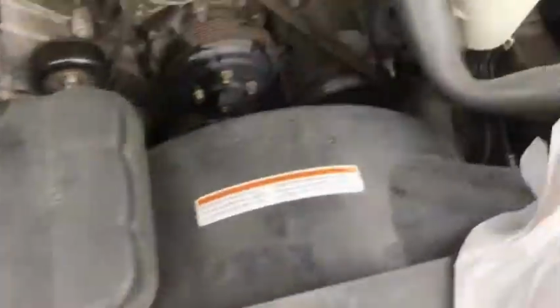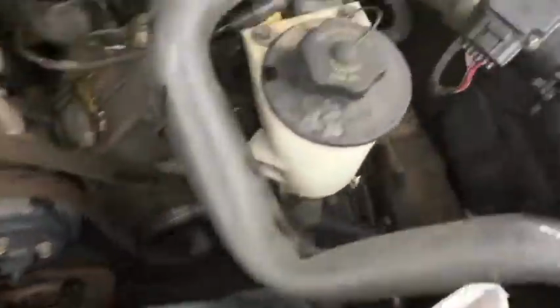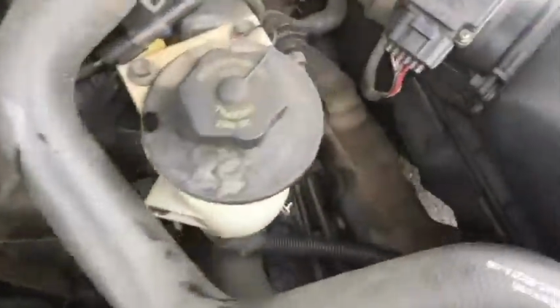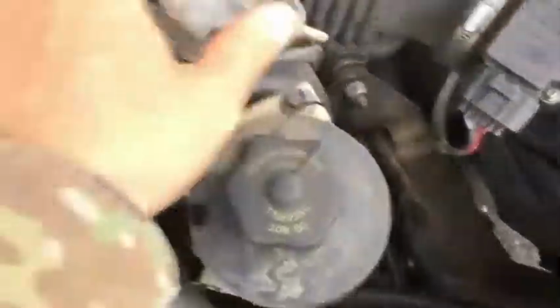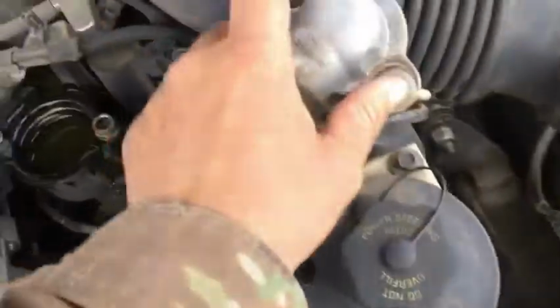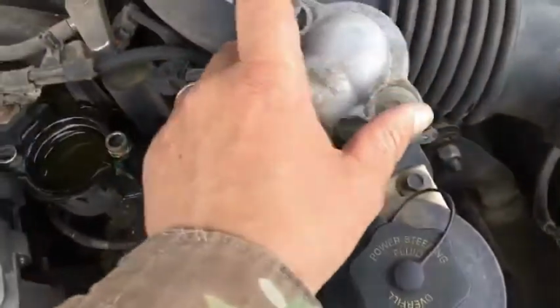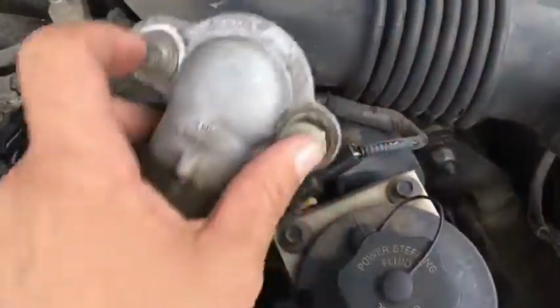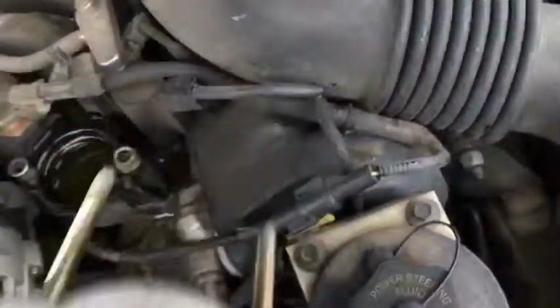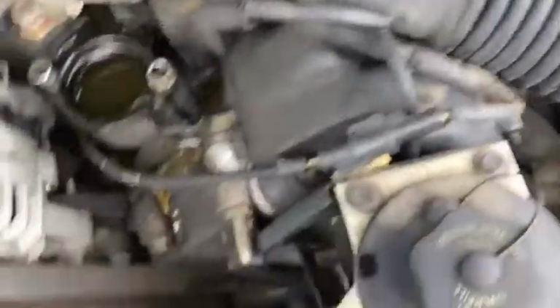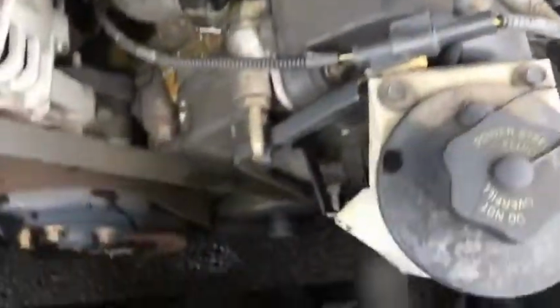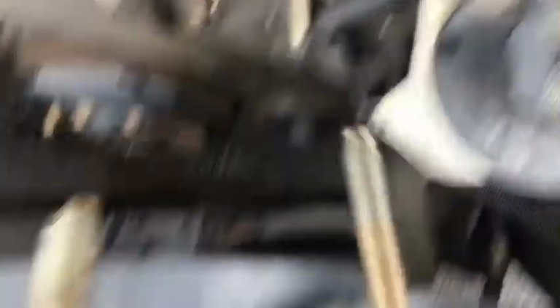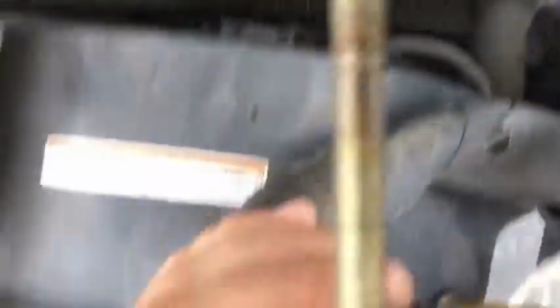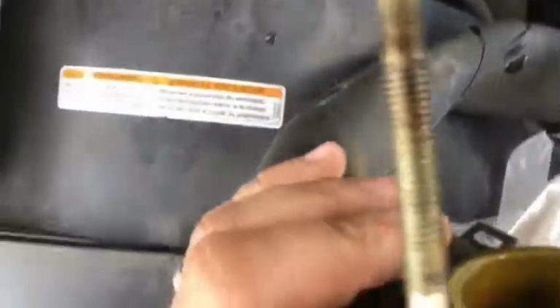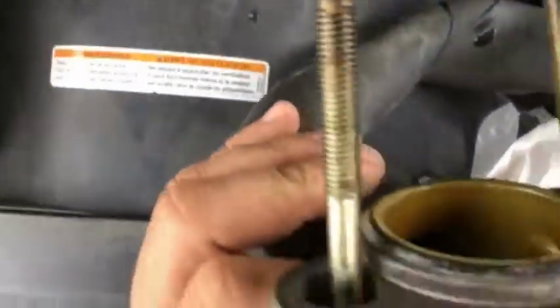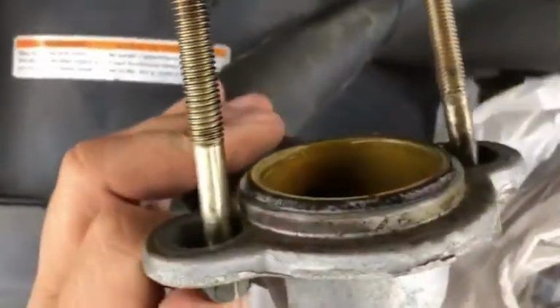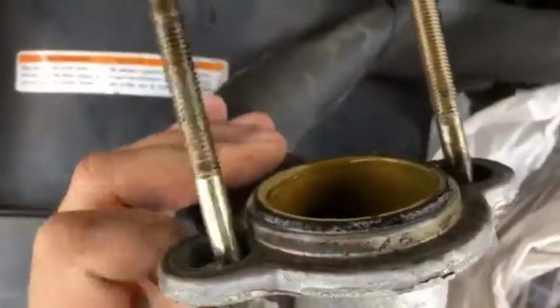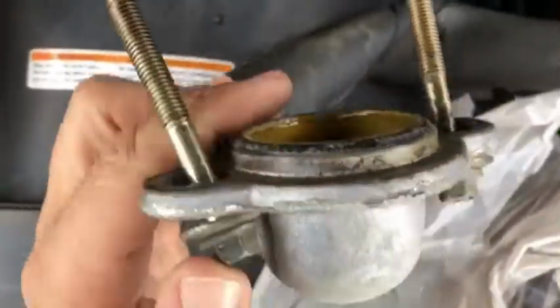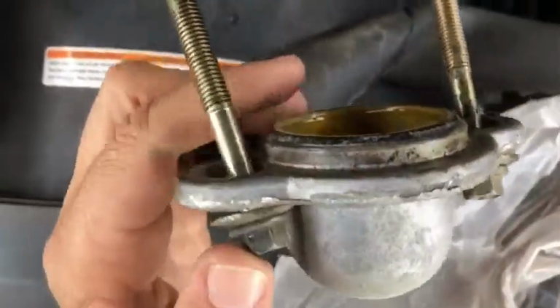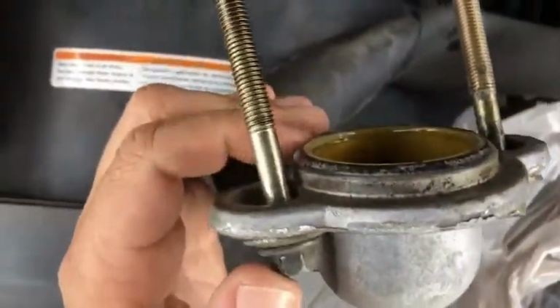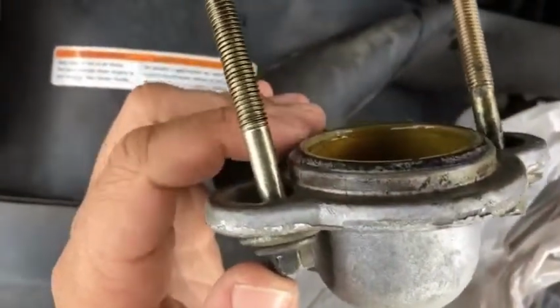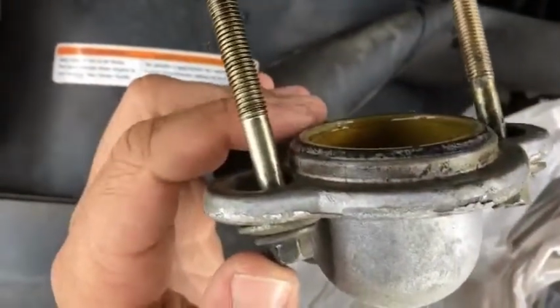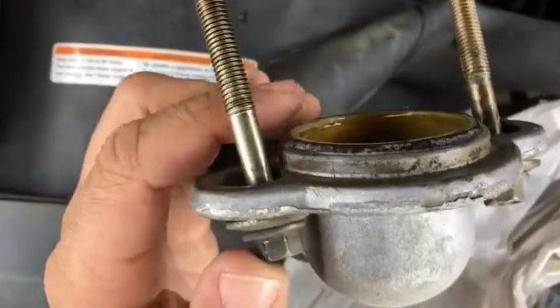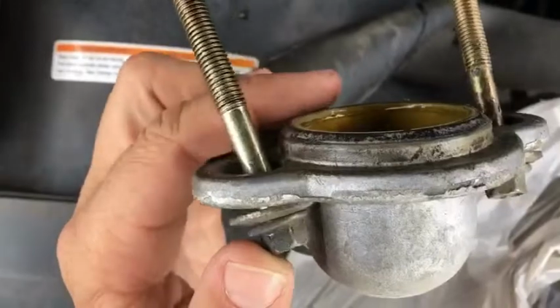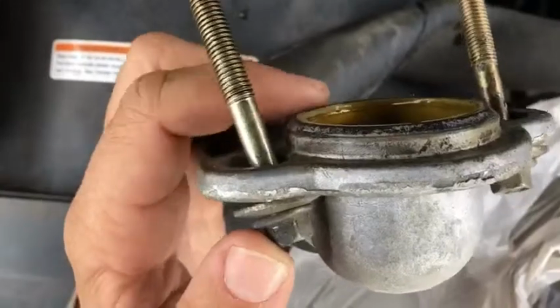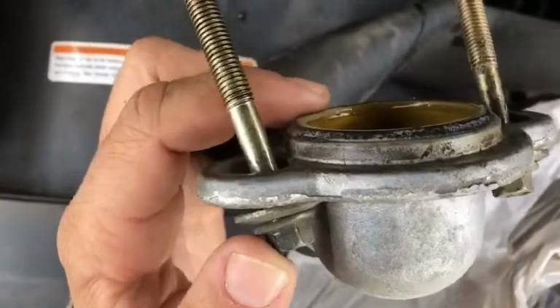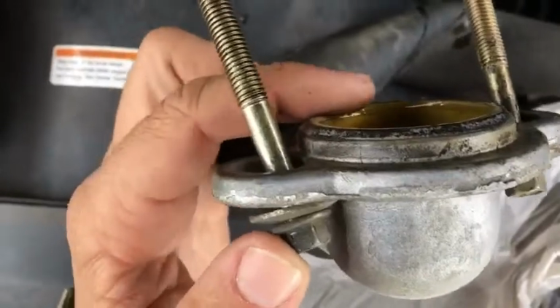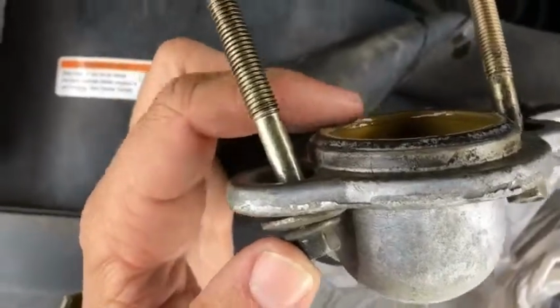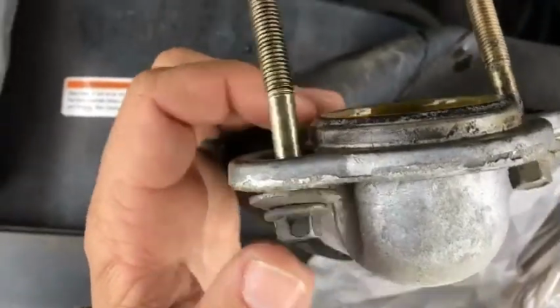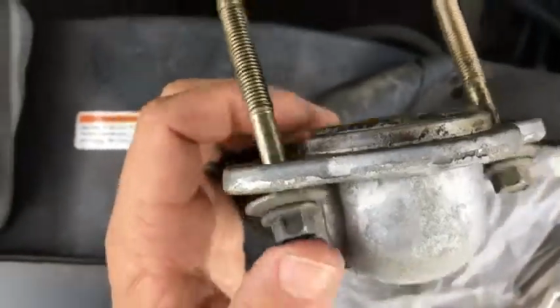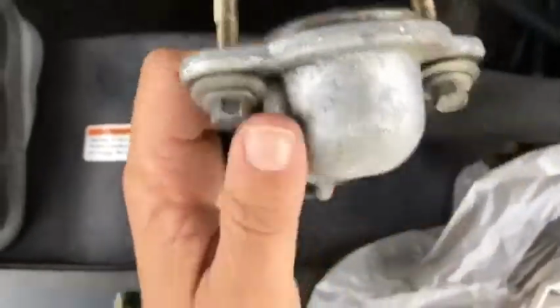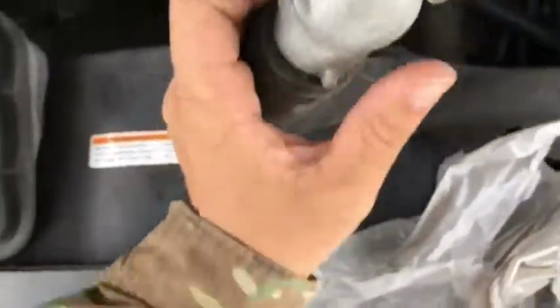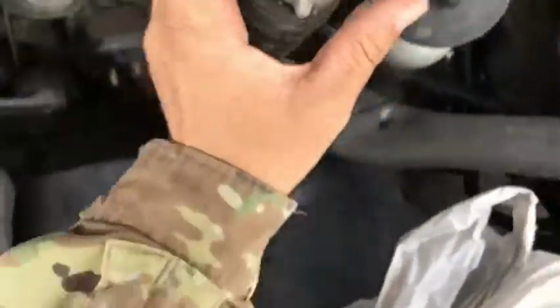What you'll have to do is go on the underside of this and with a pair of pliers remove the gasket from just inside. I've already done so.